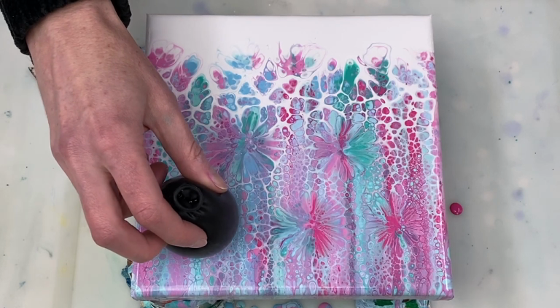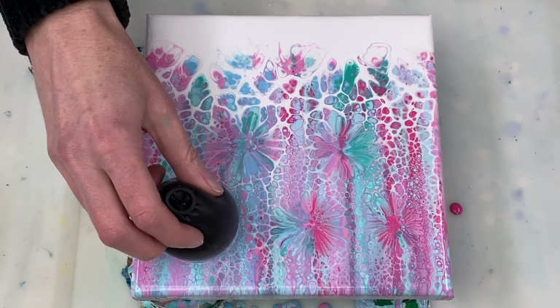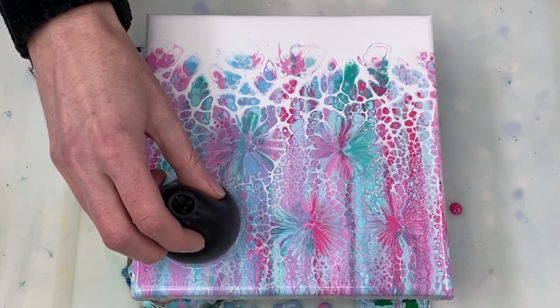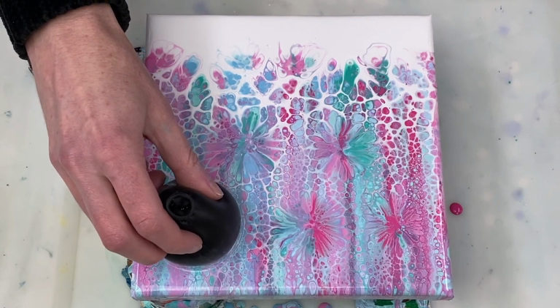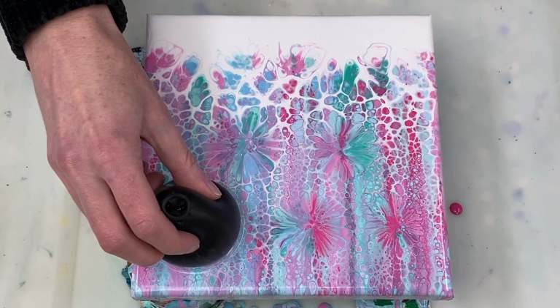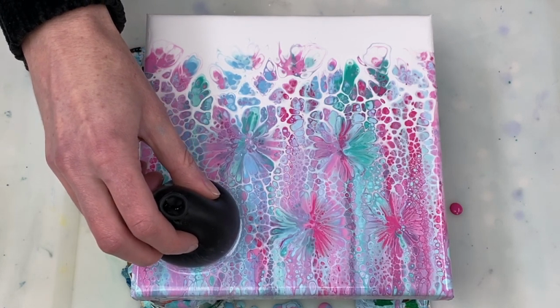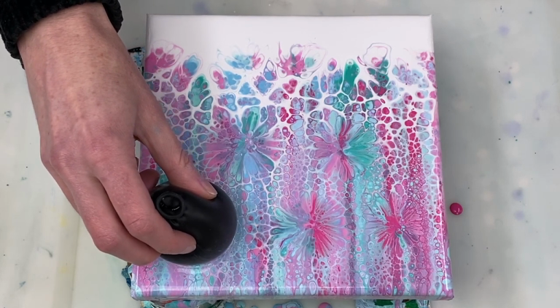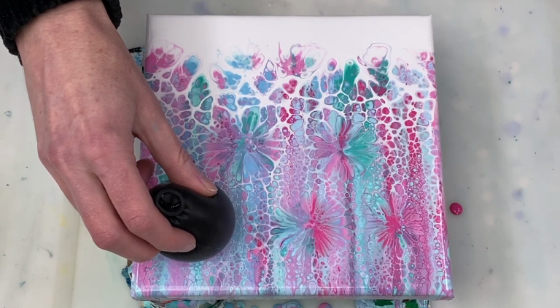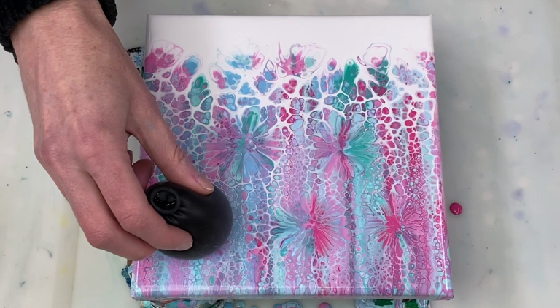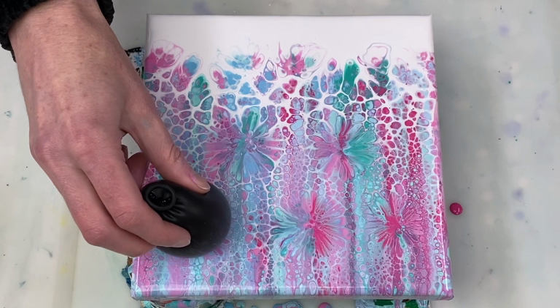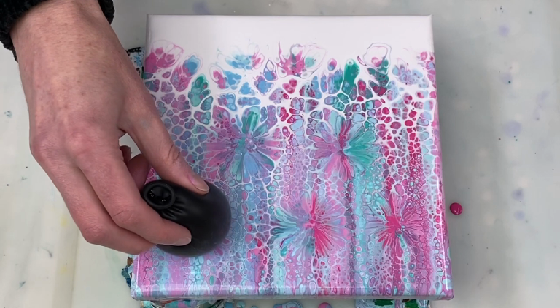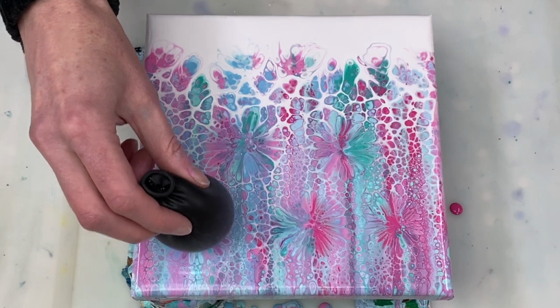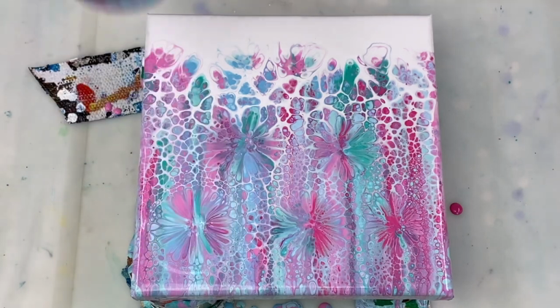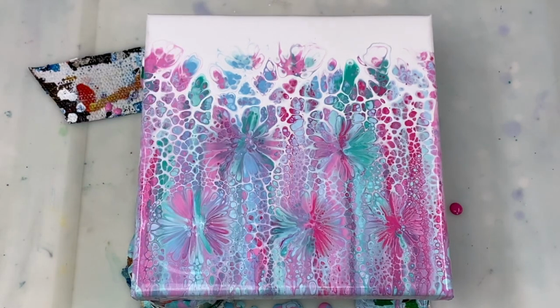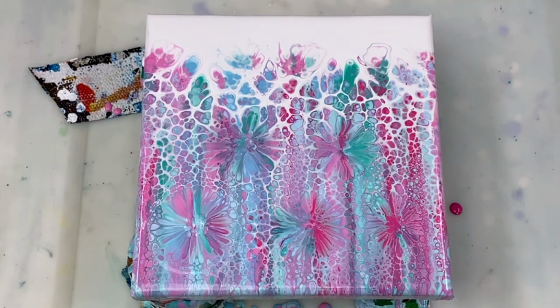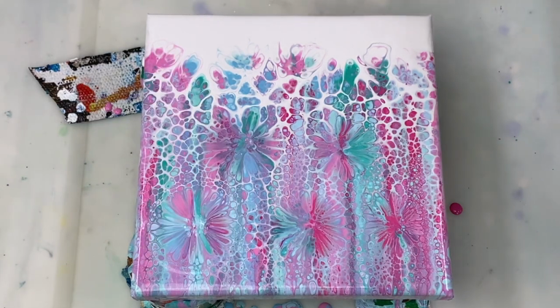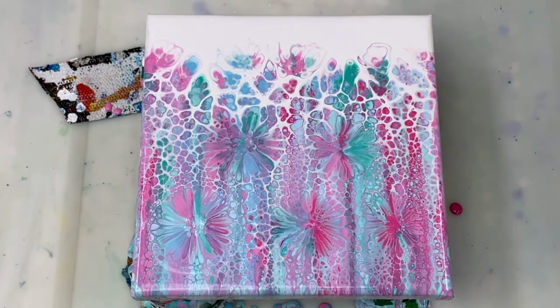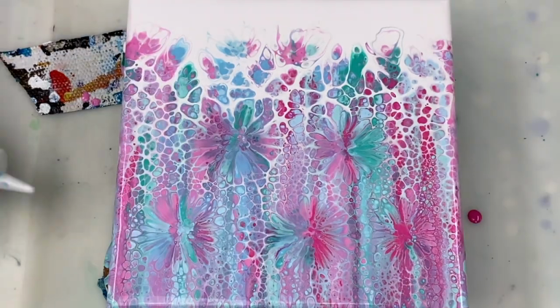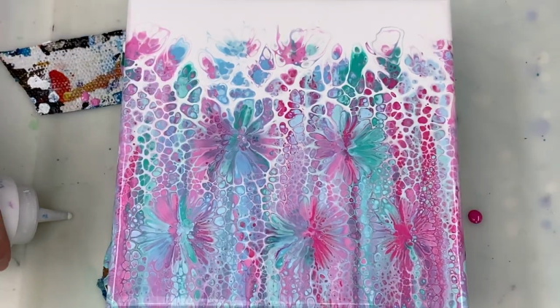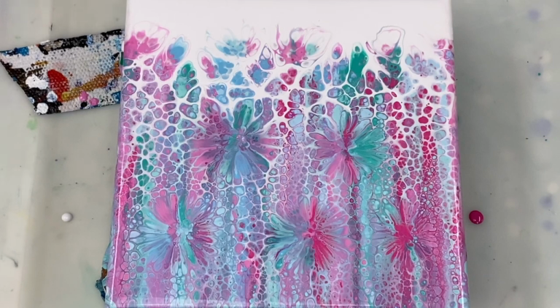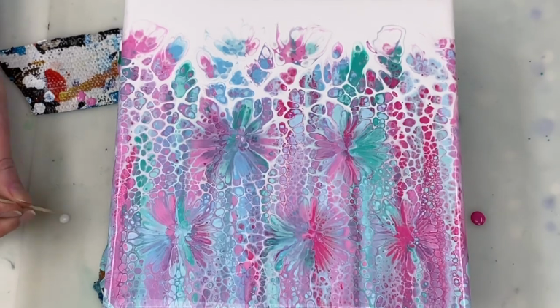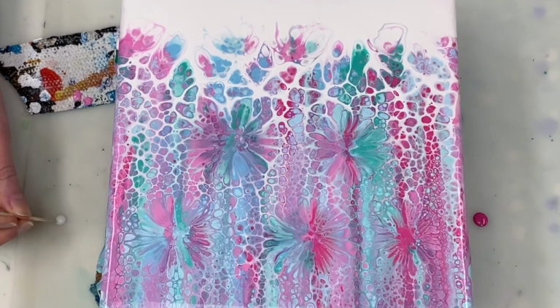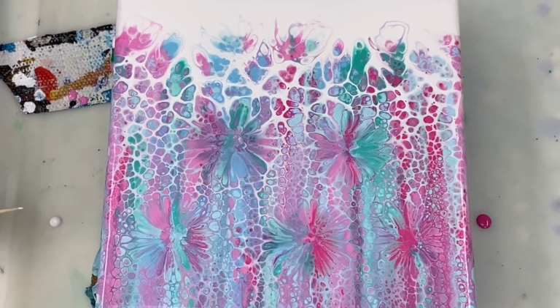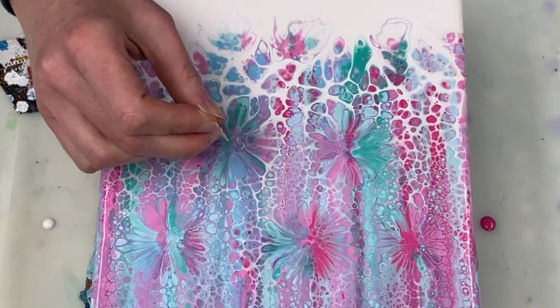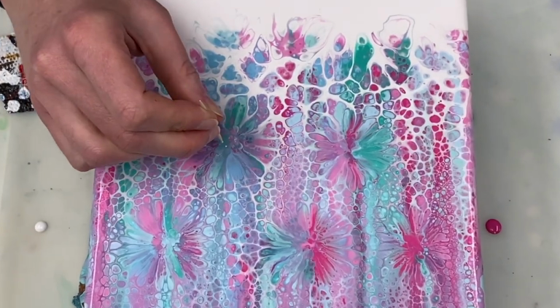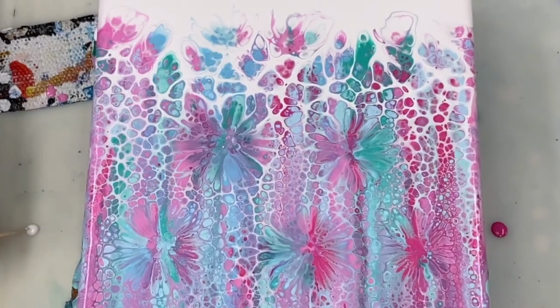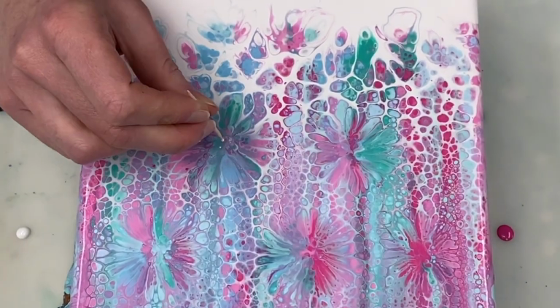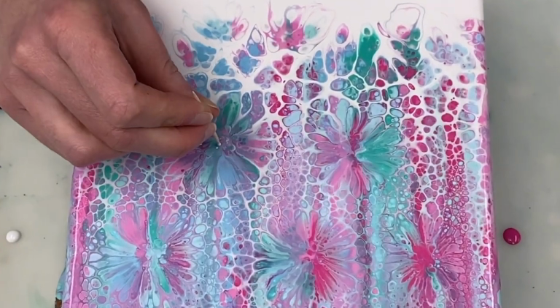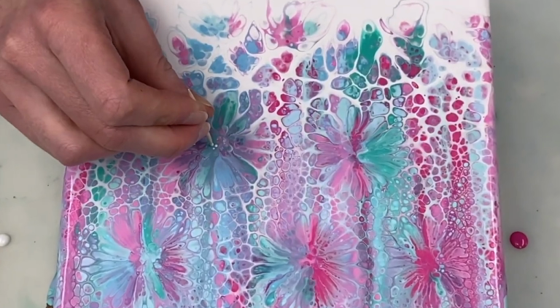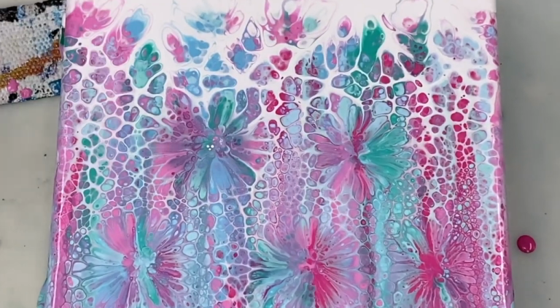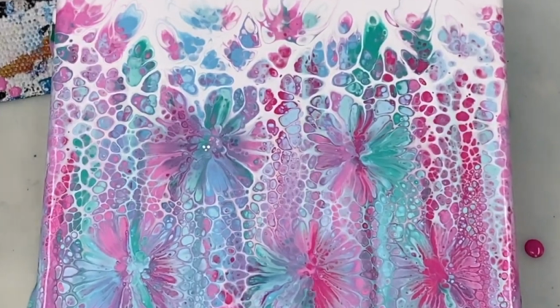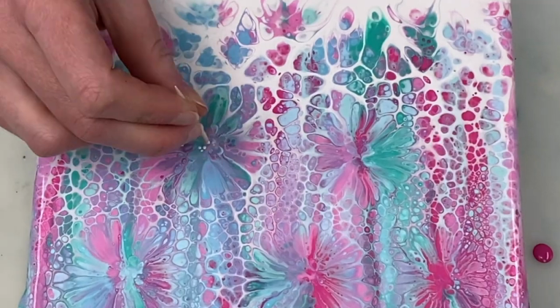I'm sorry I missed the first two — I accidentally forgot to turn the camera back on. Now I'm using a toothpick to add a few drops of white paint to the center of each flower.